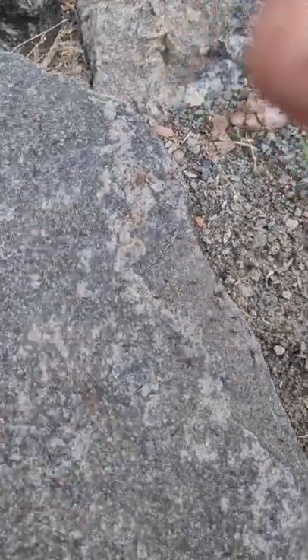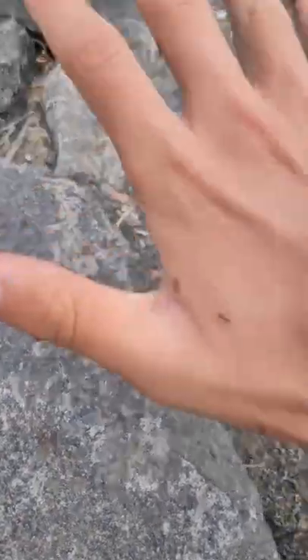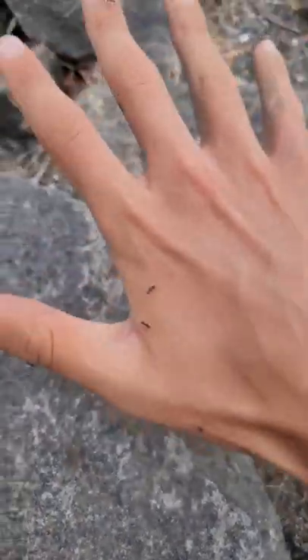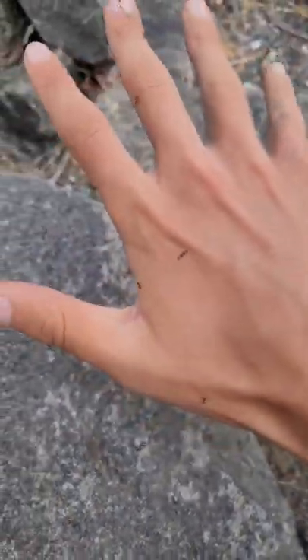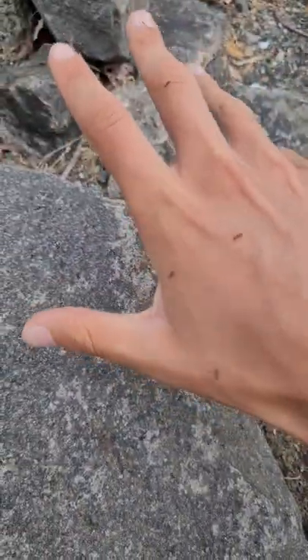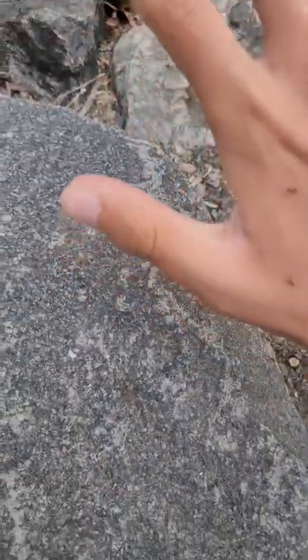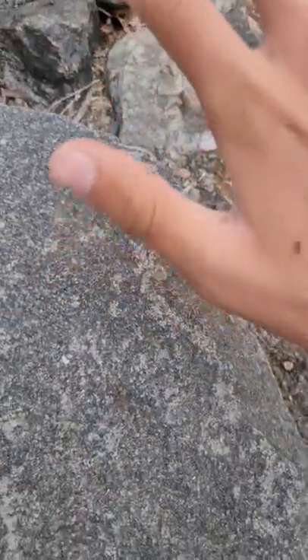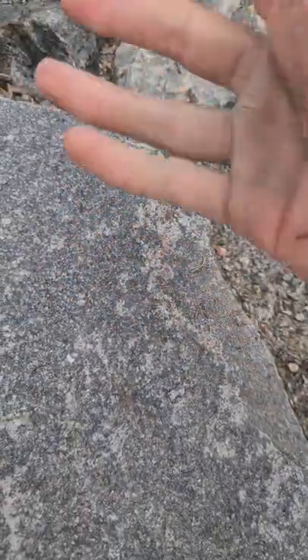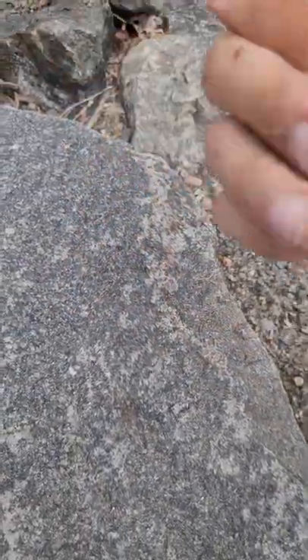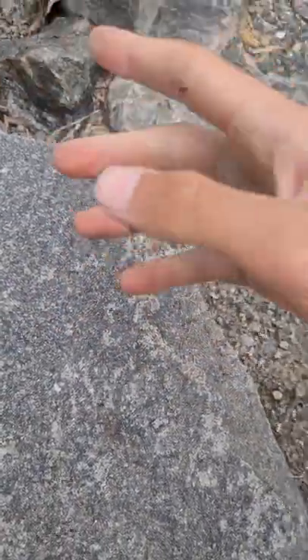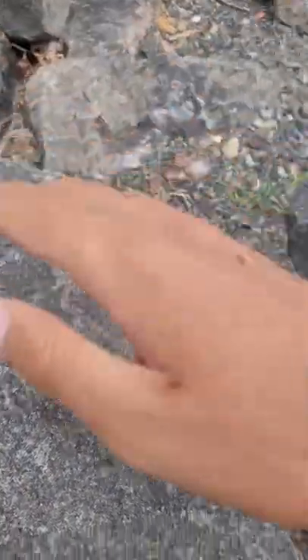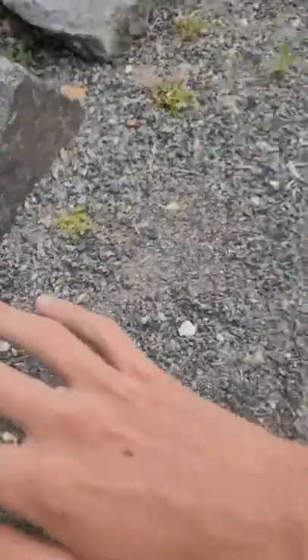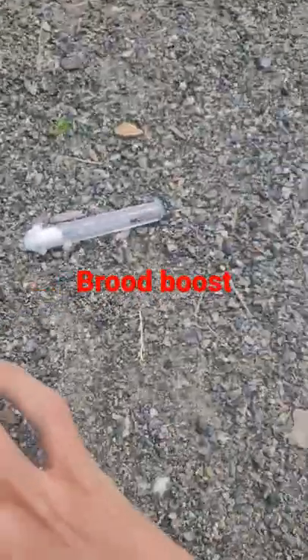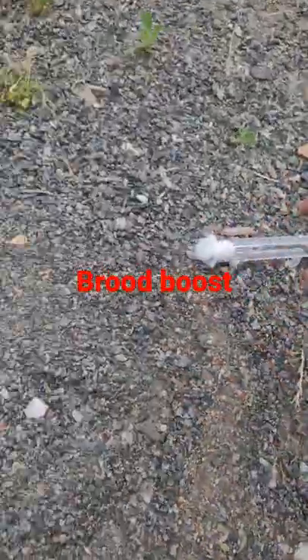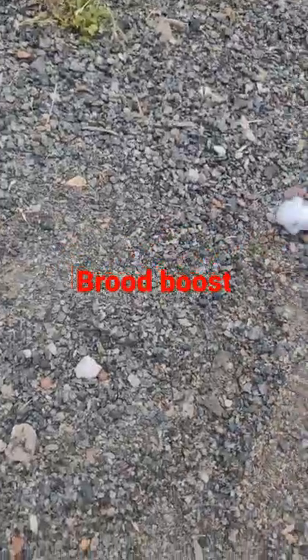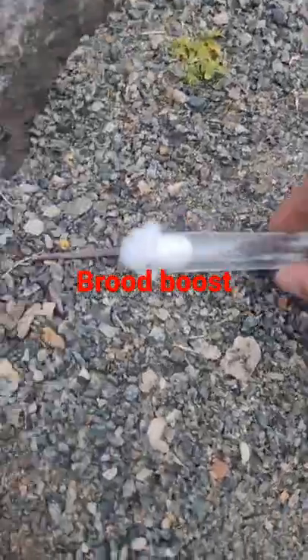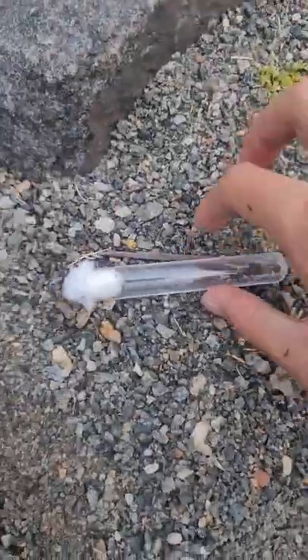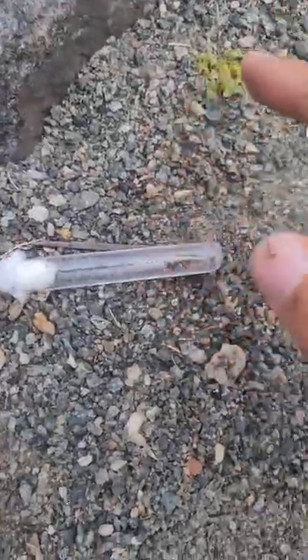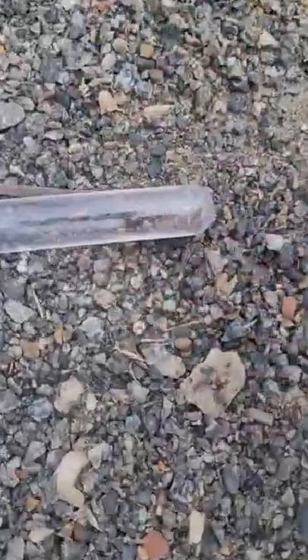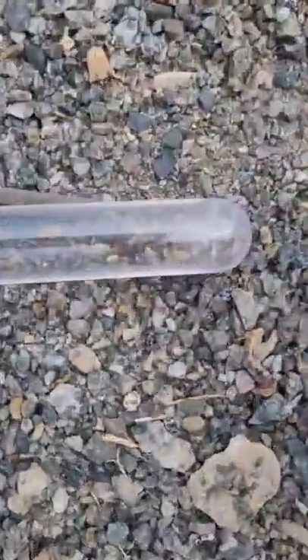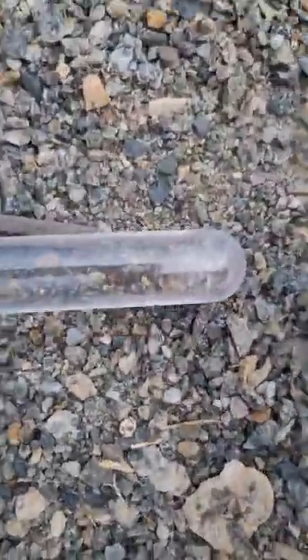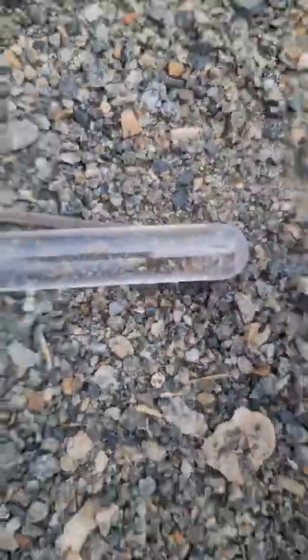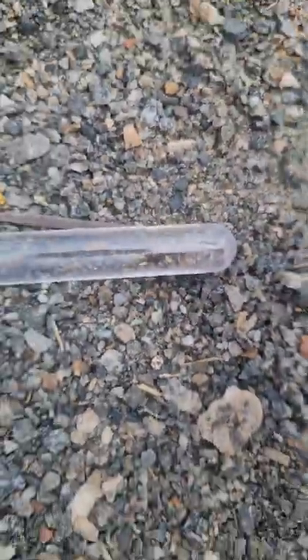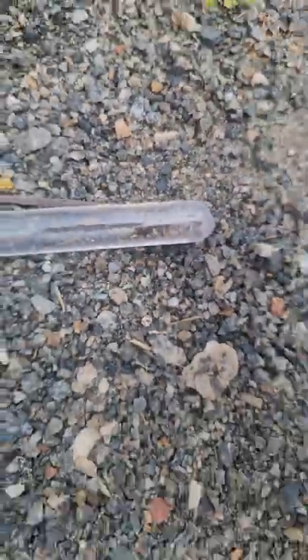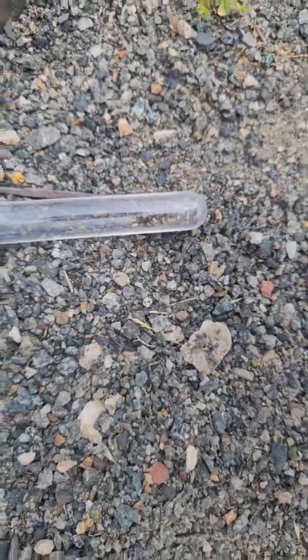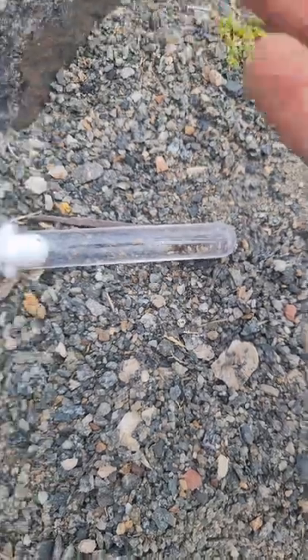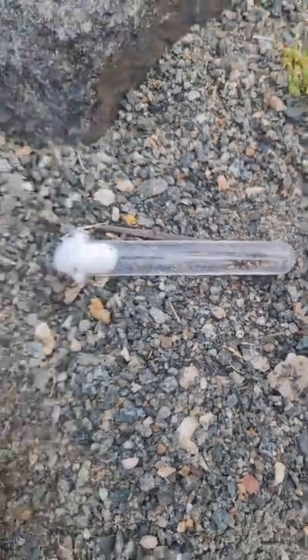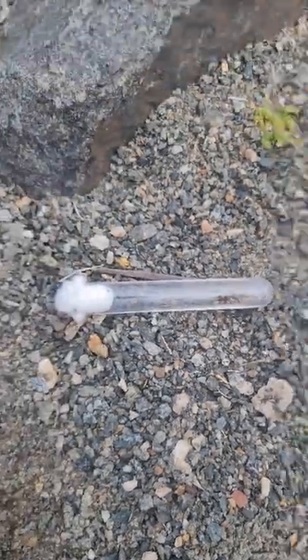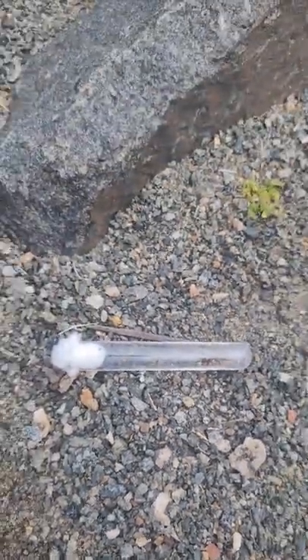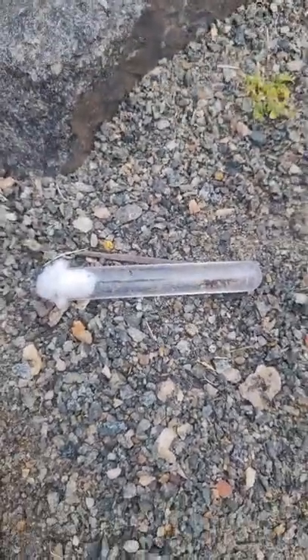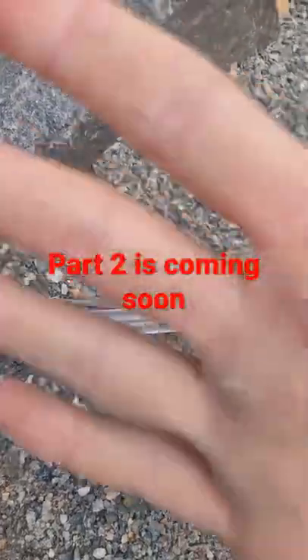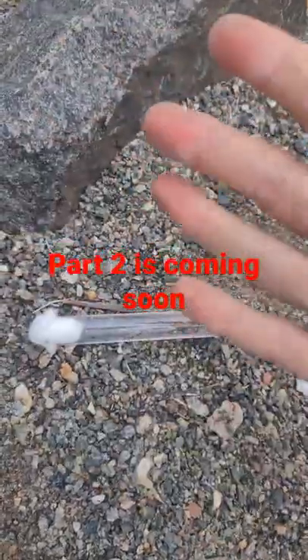And they're all like stinging my hand now. So I'm going to be doing a brood boost on the new pavement ant queen, that is why I came here. So yeah, stay tuned for part two.